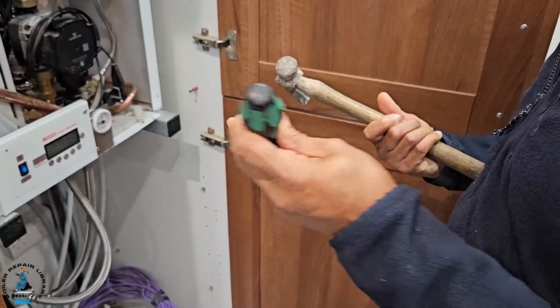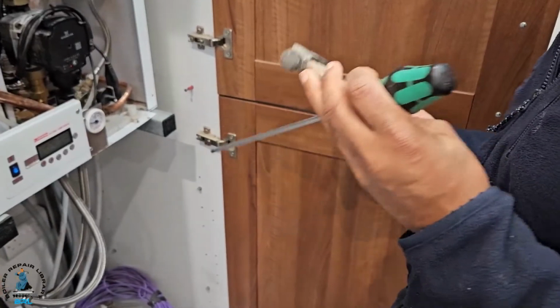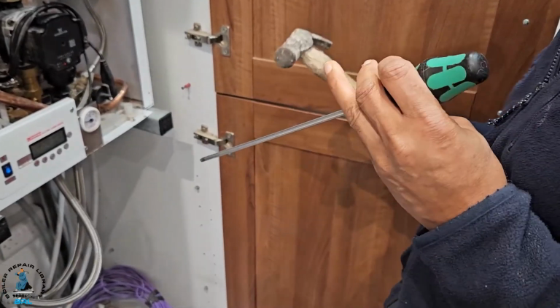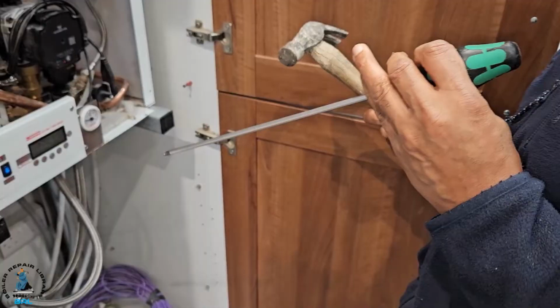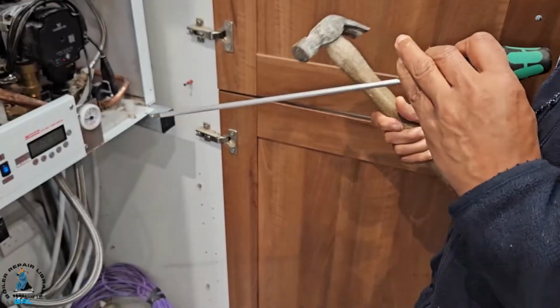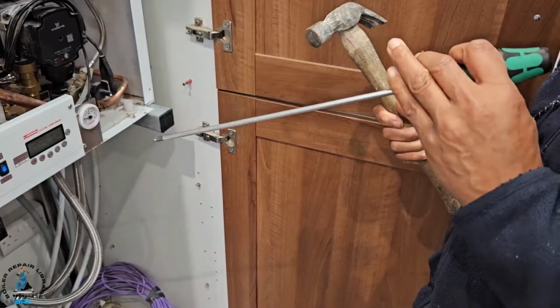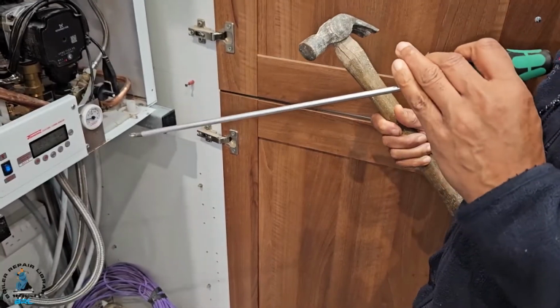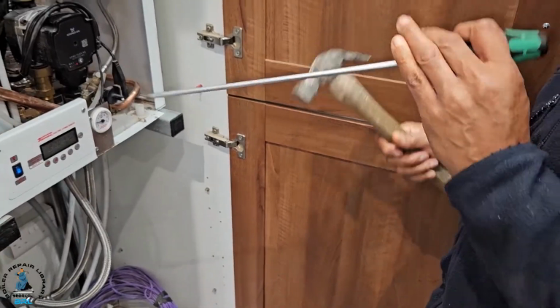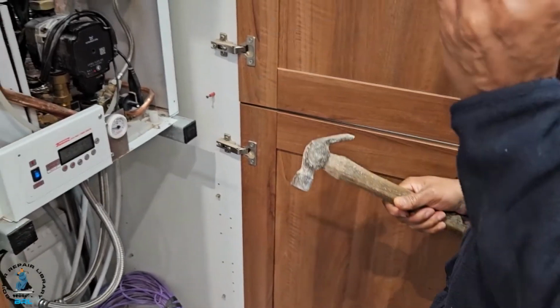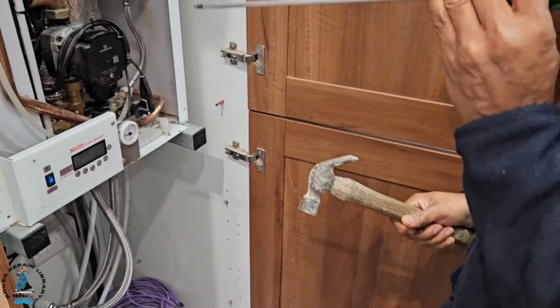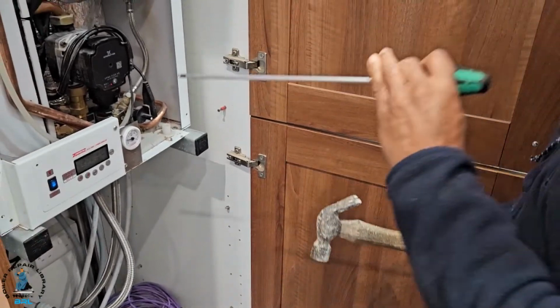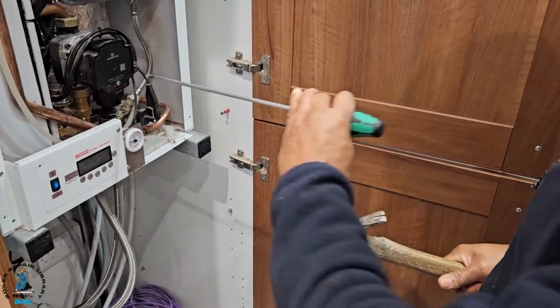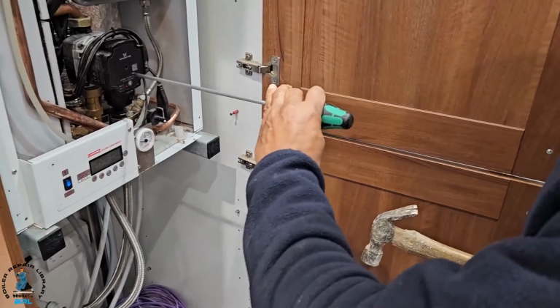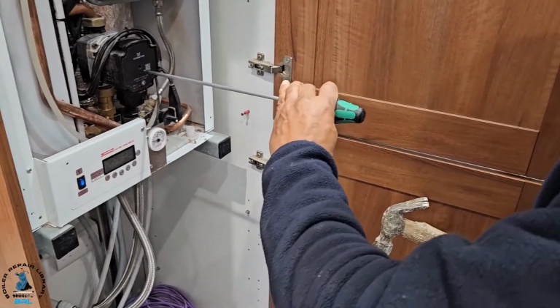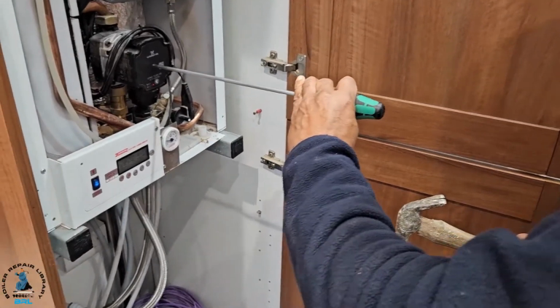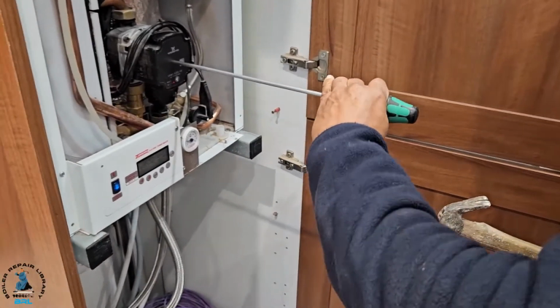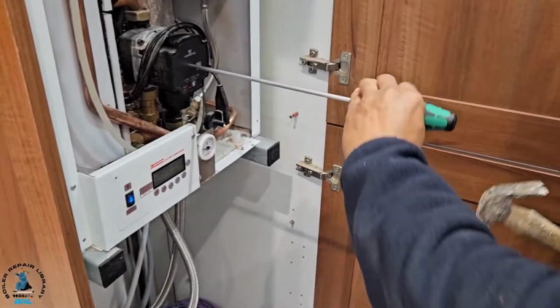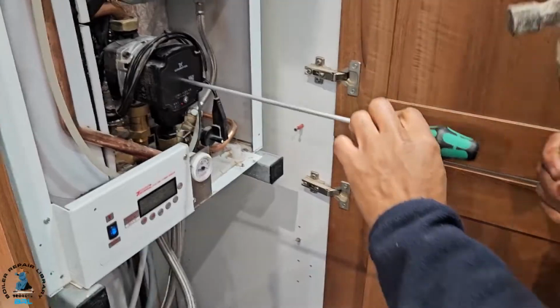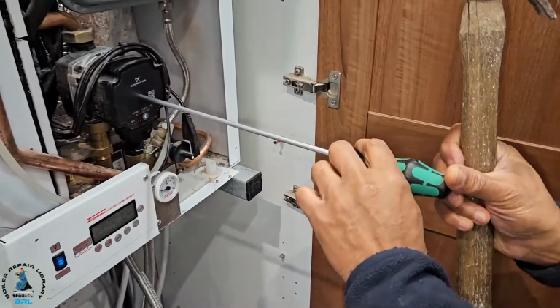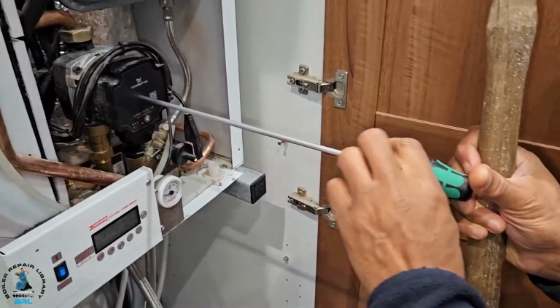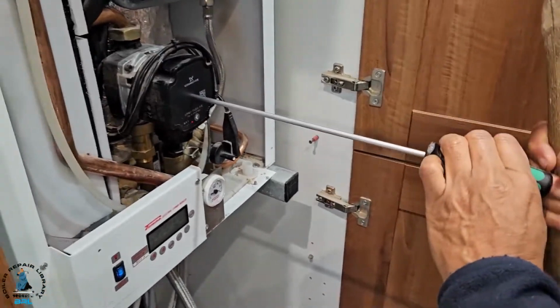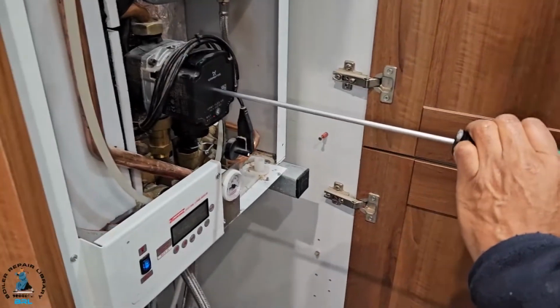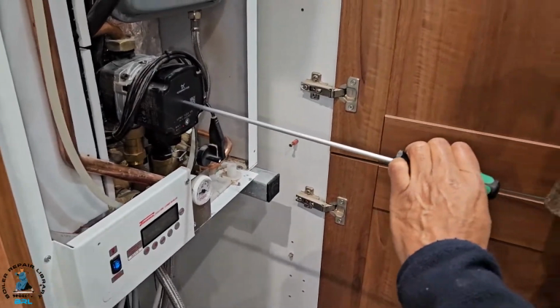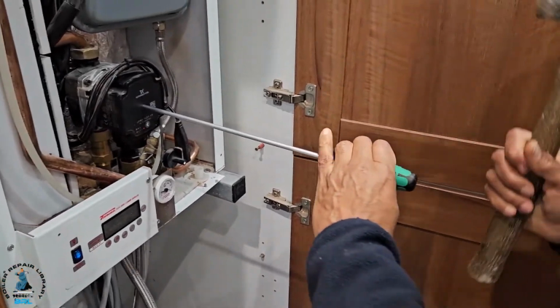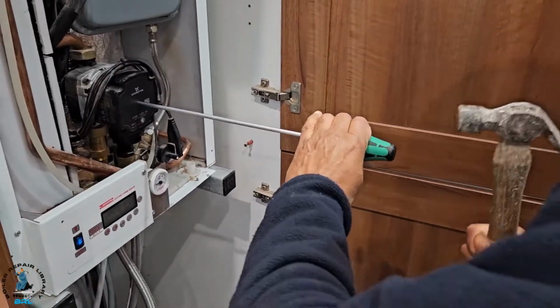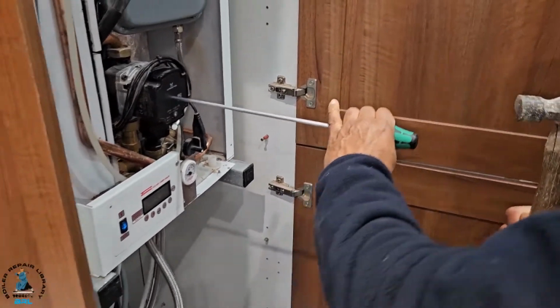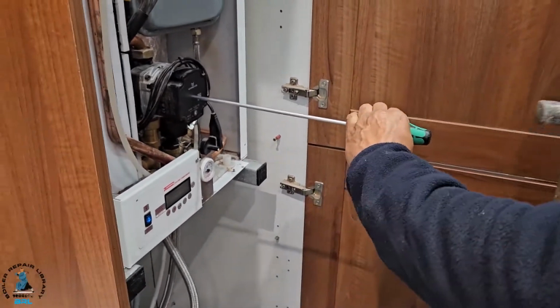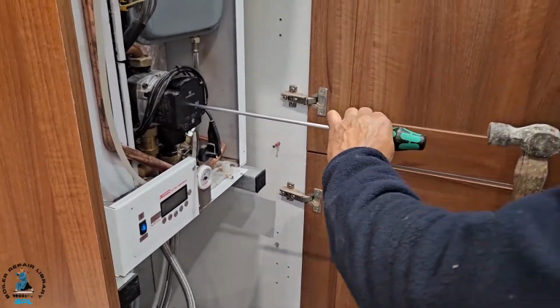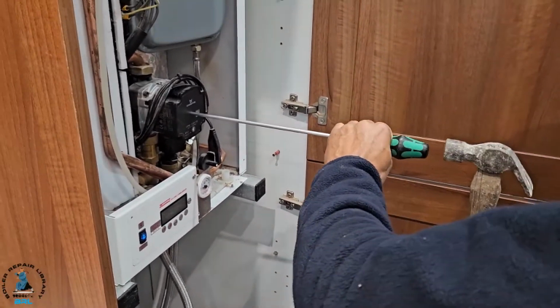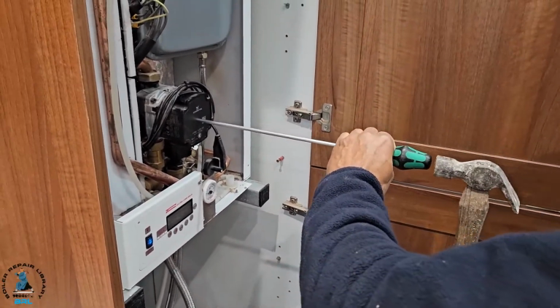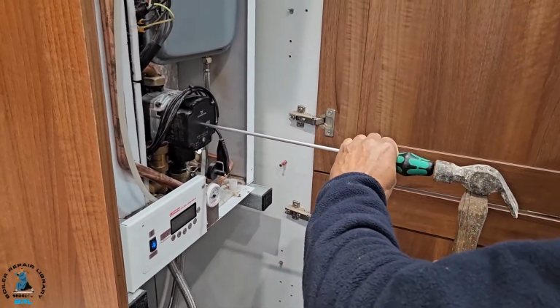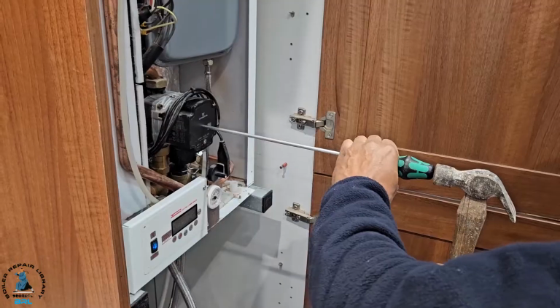I've got these two tools and this is how I'm going to free it. I've got this long screwdriver and I'm putting it in the centre like that, and I've got this hammer, so I'm just going to give it two taps.